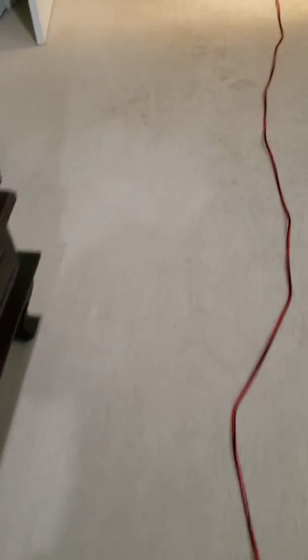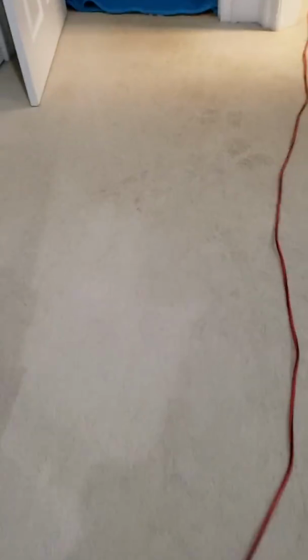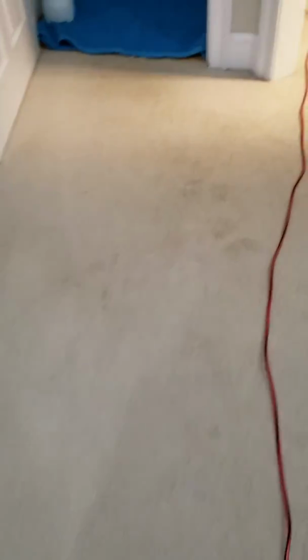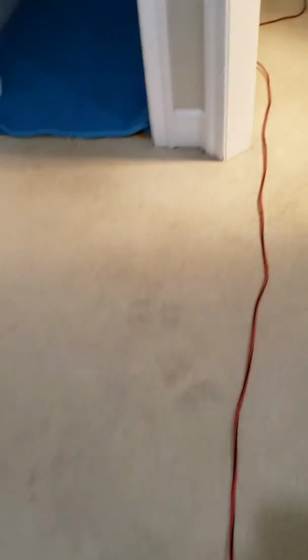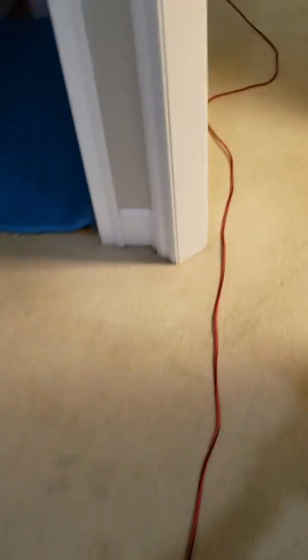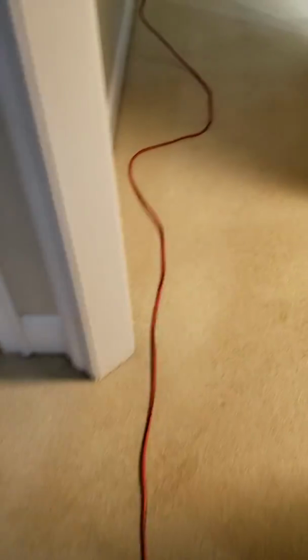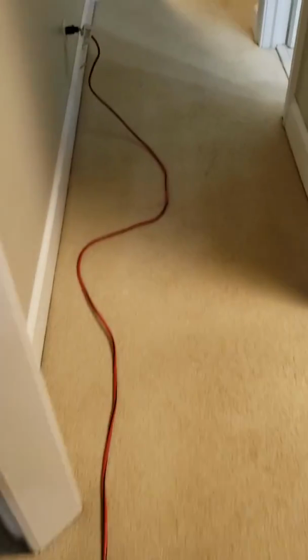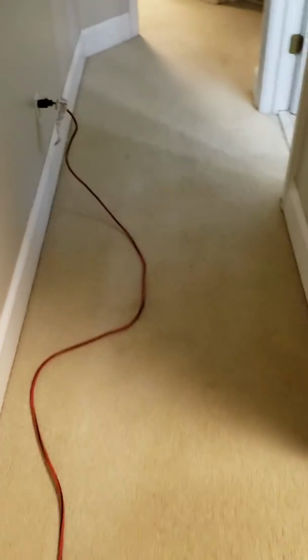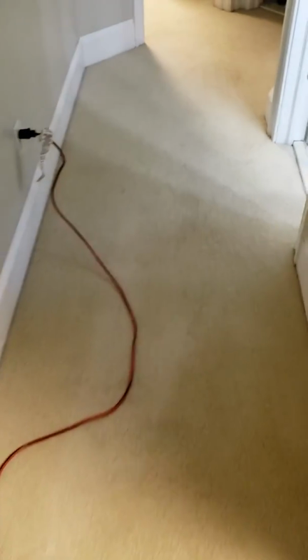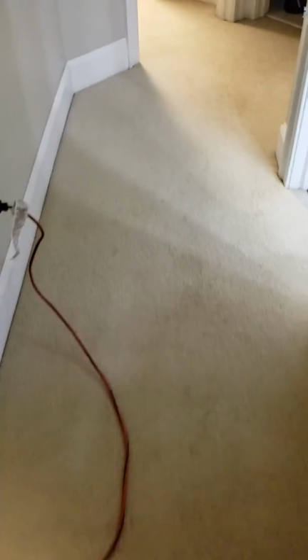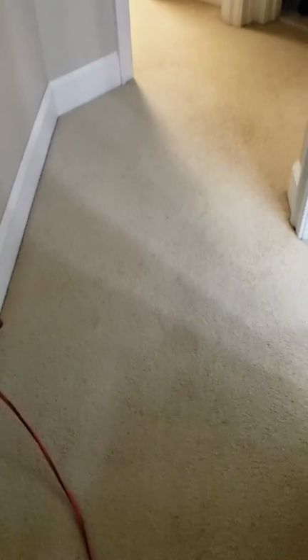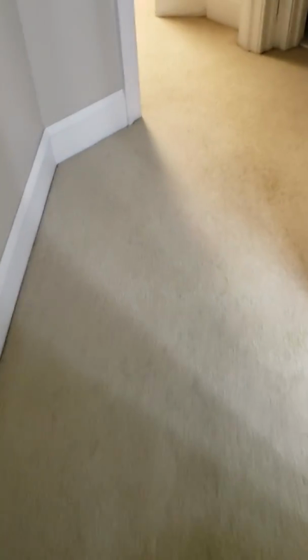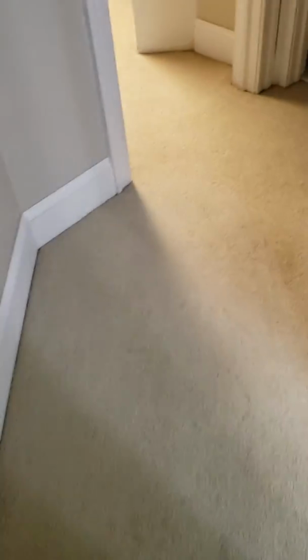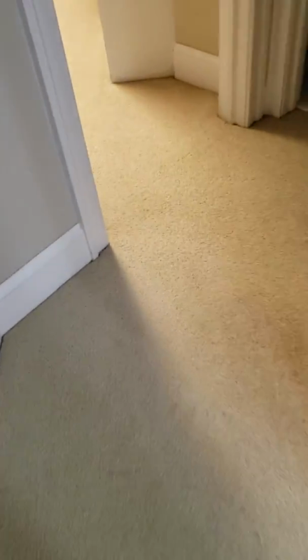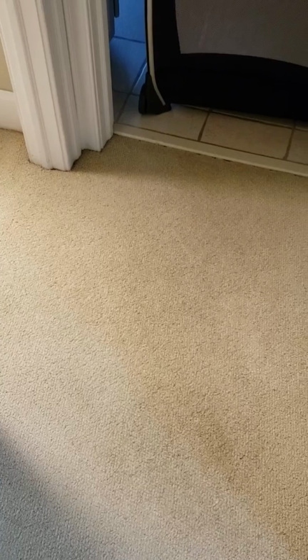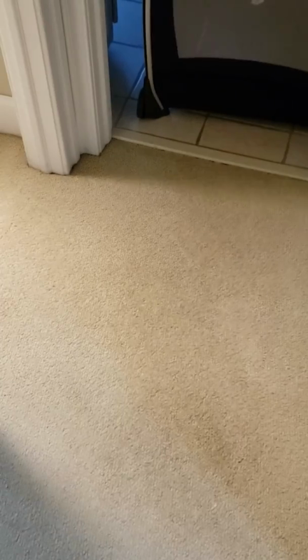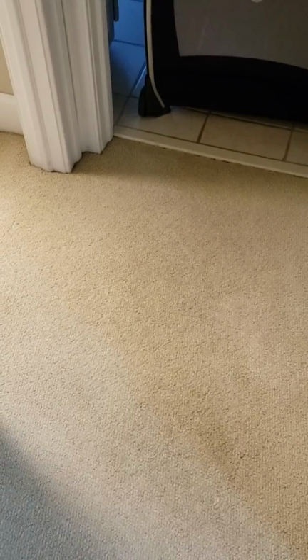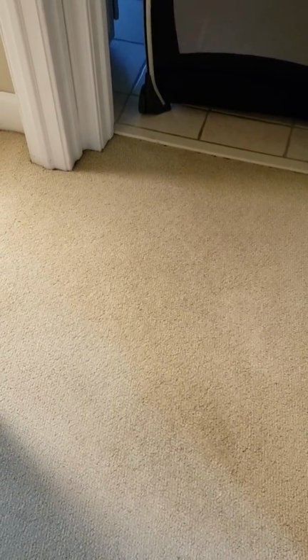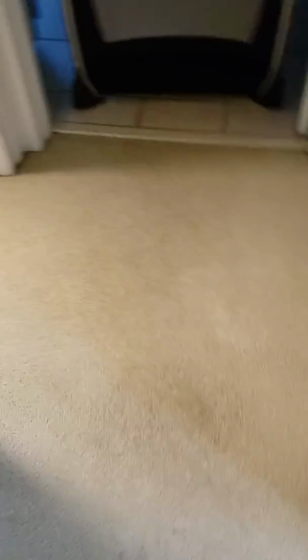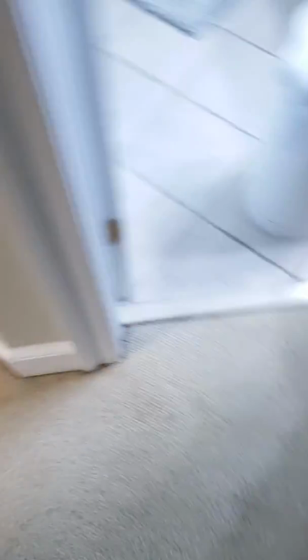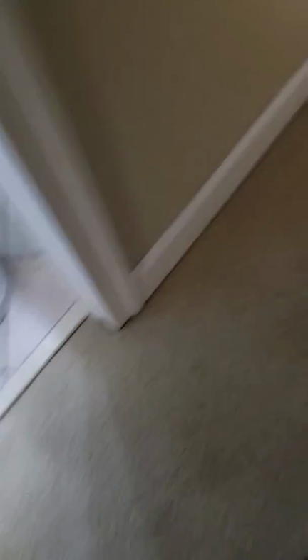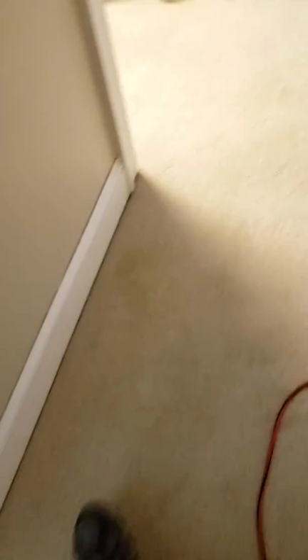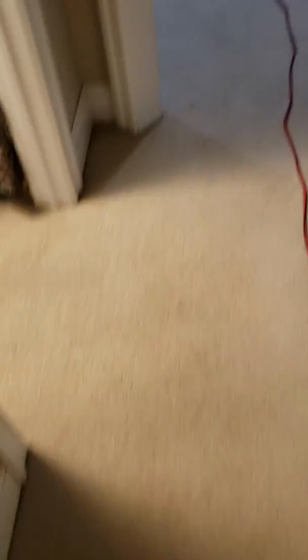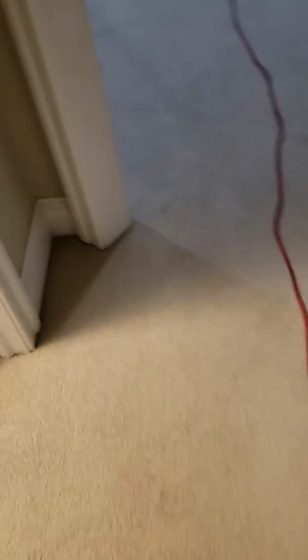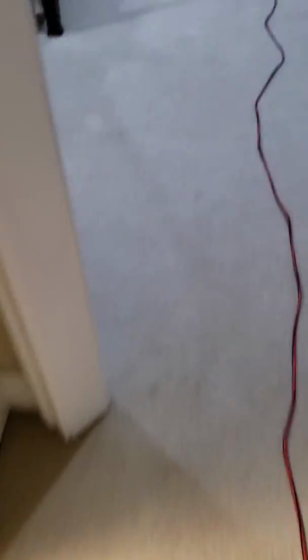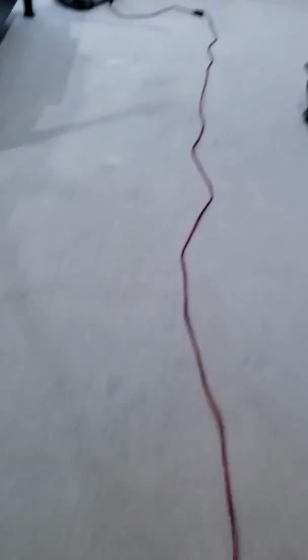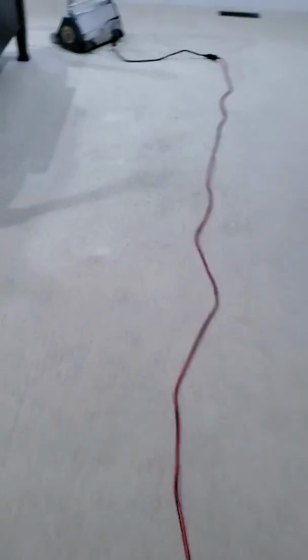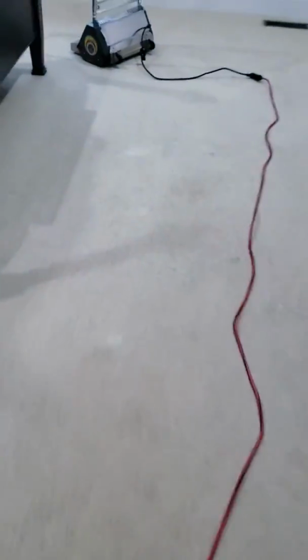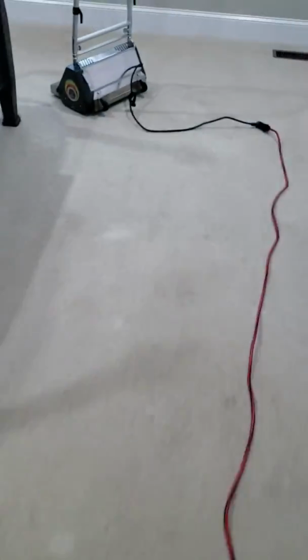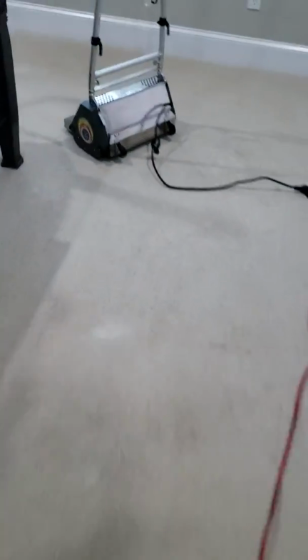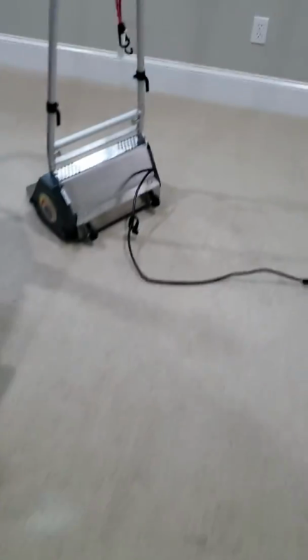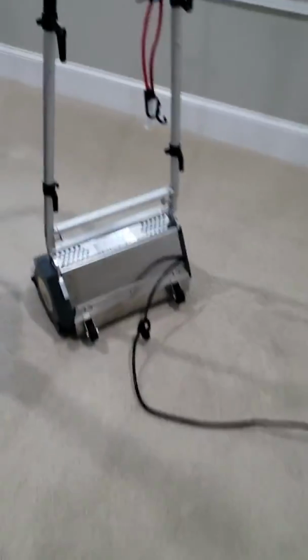I'm also going to add this hallway for her. Alright, I'm about to turn this machine on and start the cleaning process.